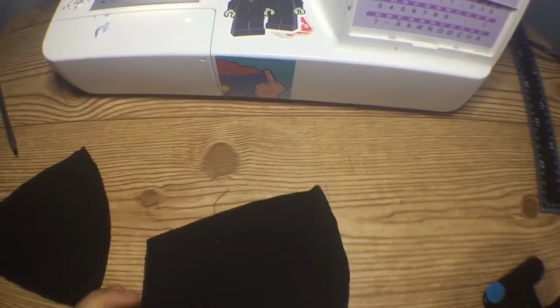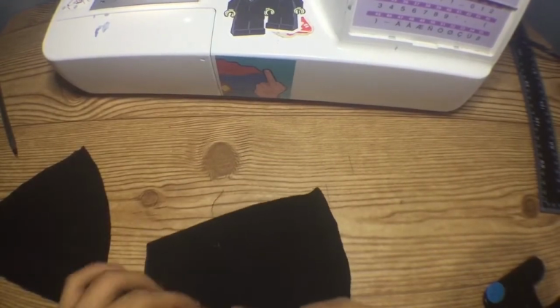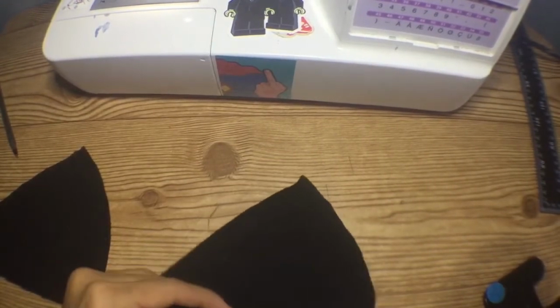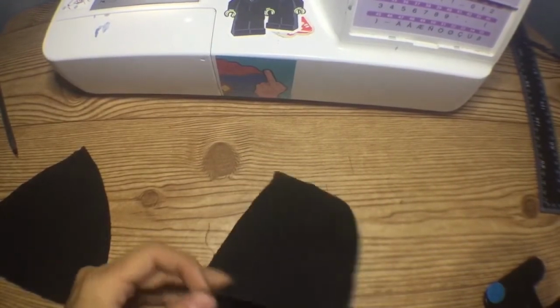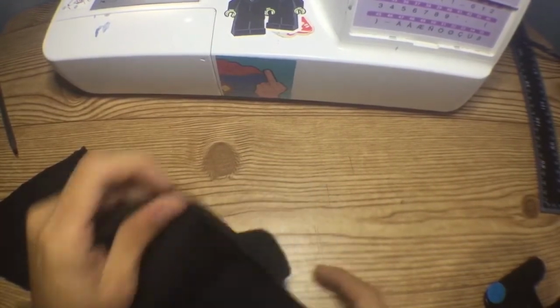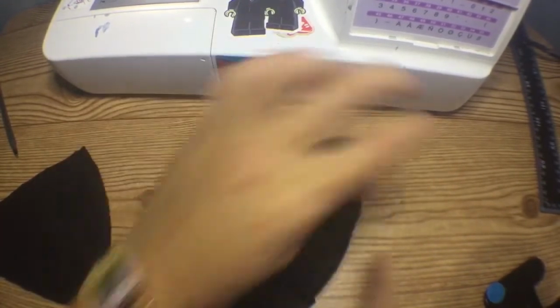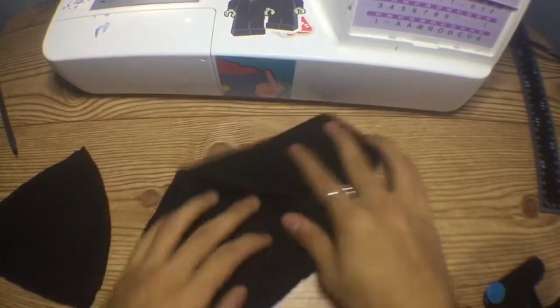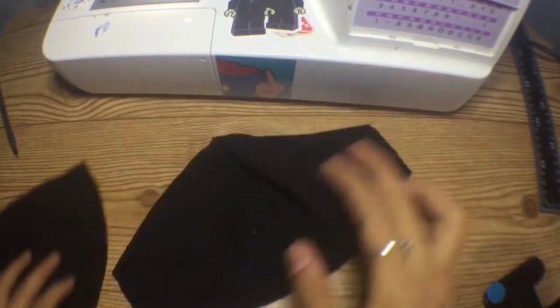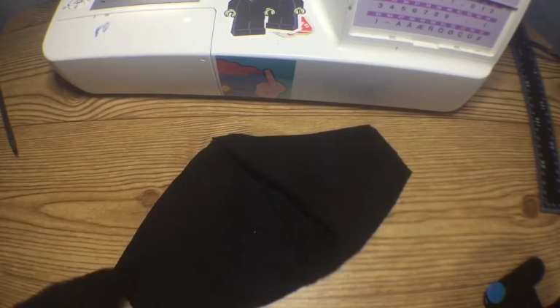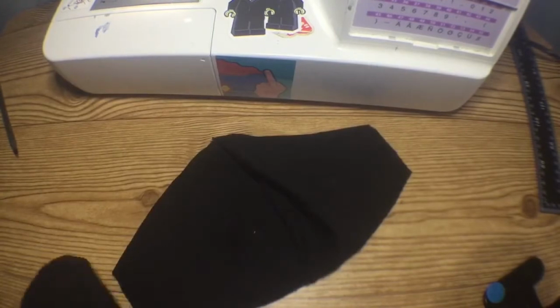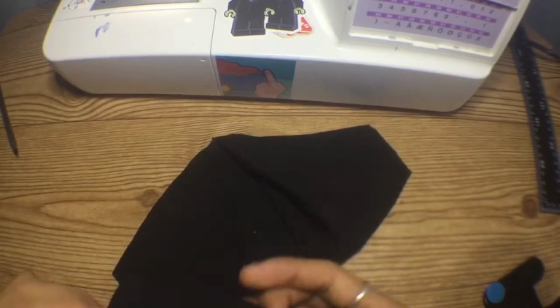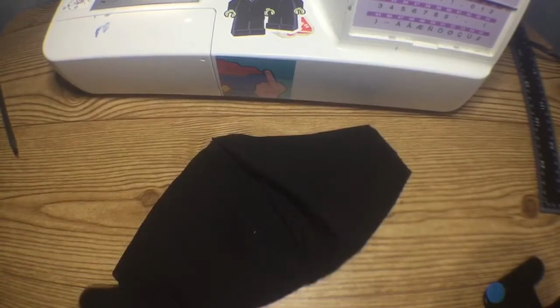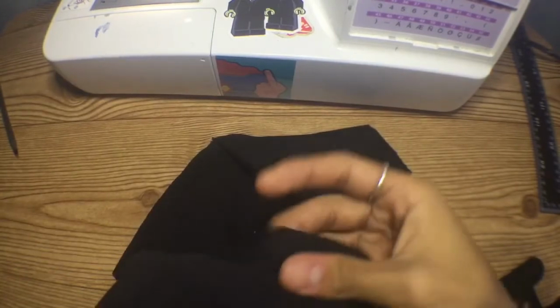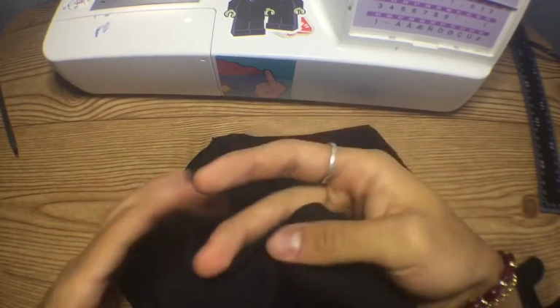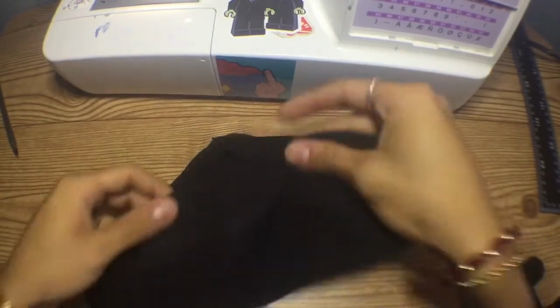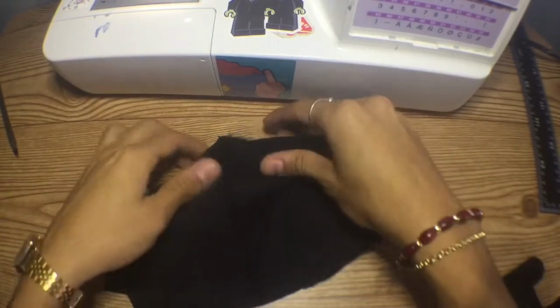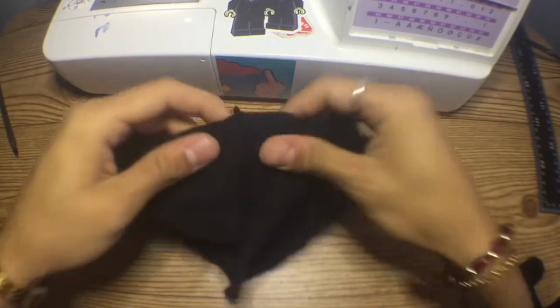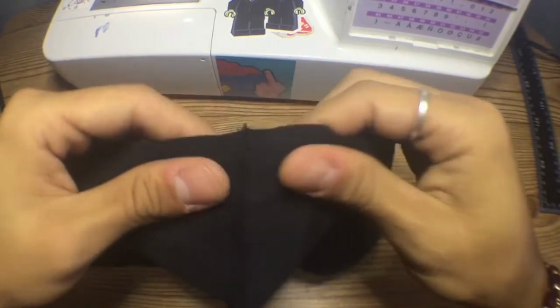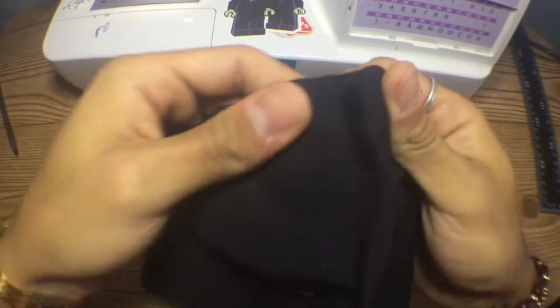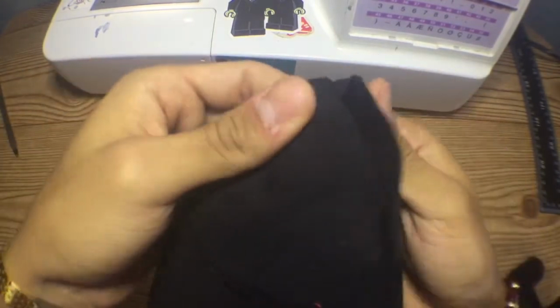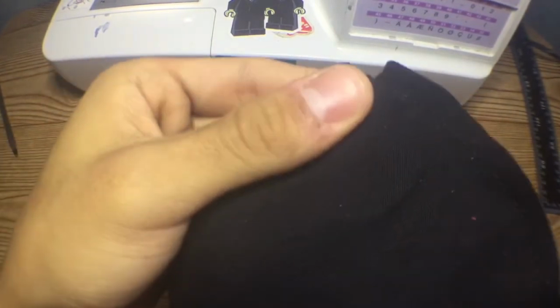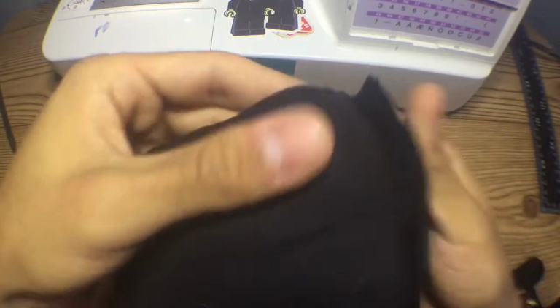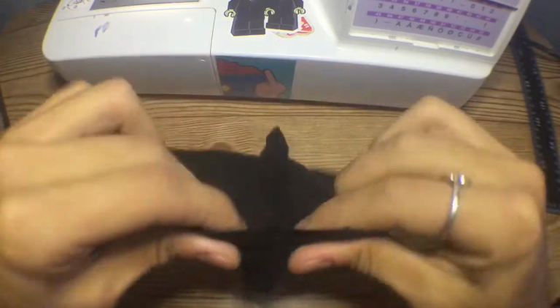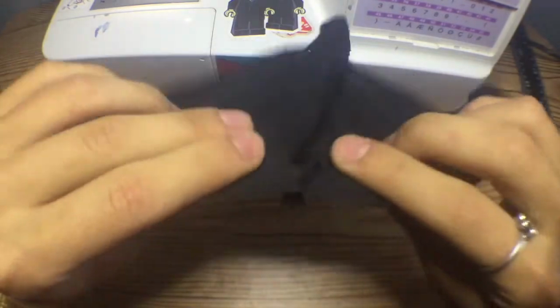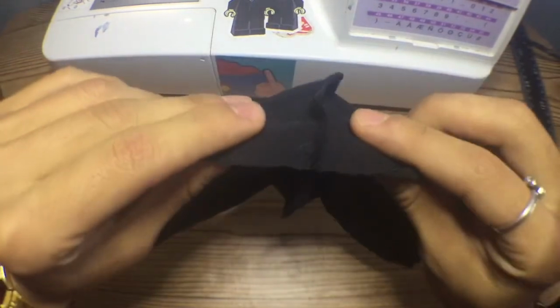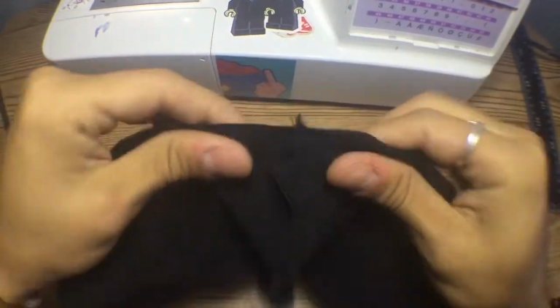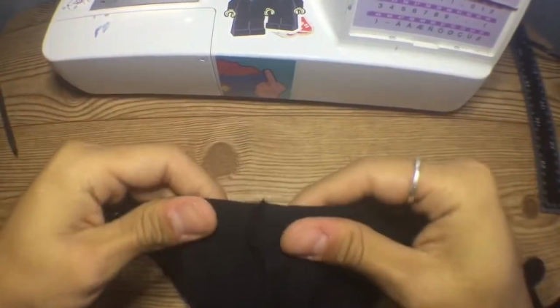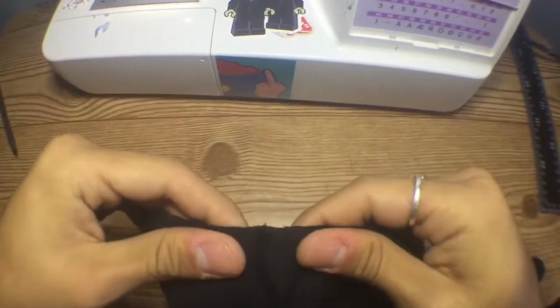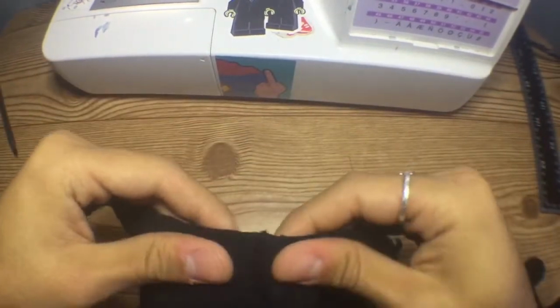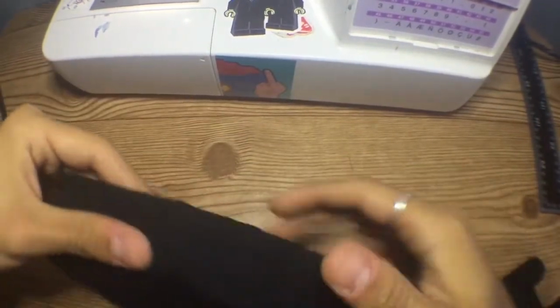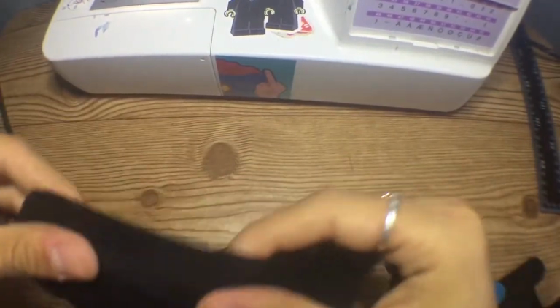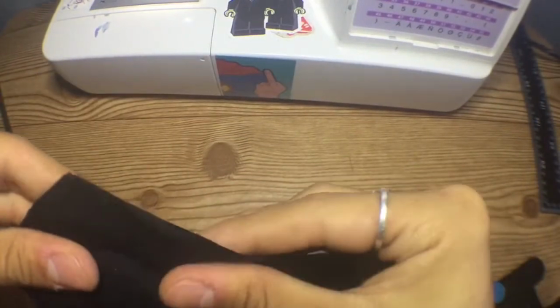Unfold both pieces of the face mask and place them right sides together, meaning the sides we sewed are going to be on the outside. Then go ahead and sew along the very edge.